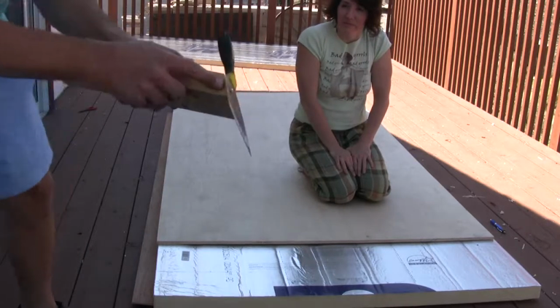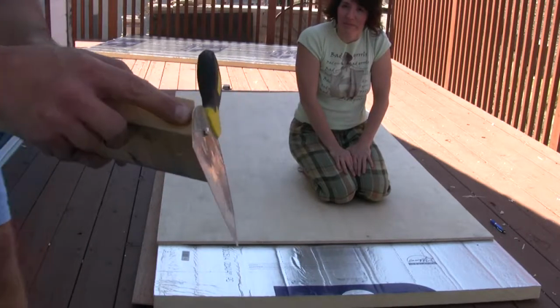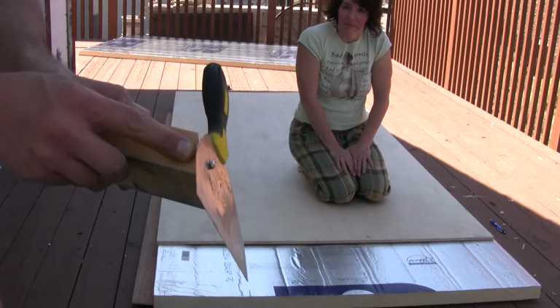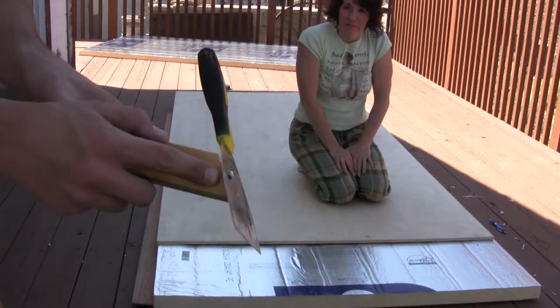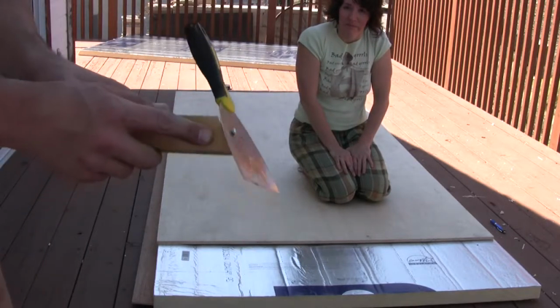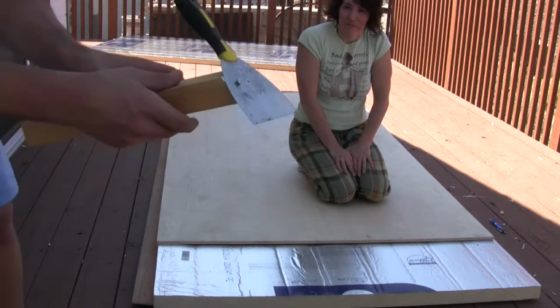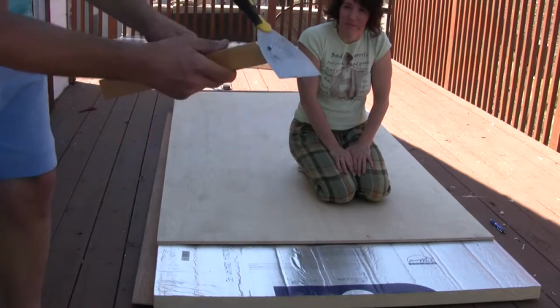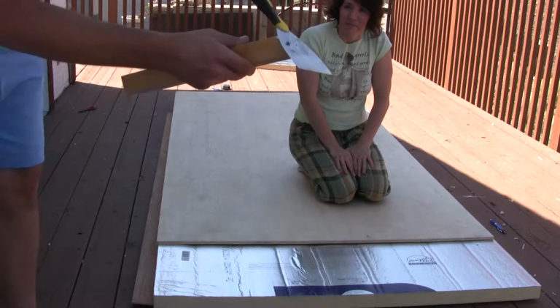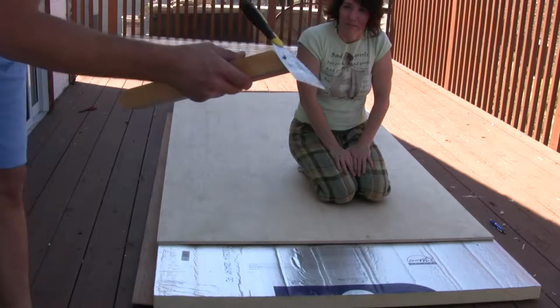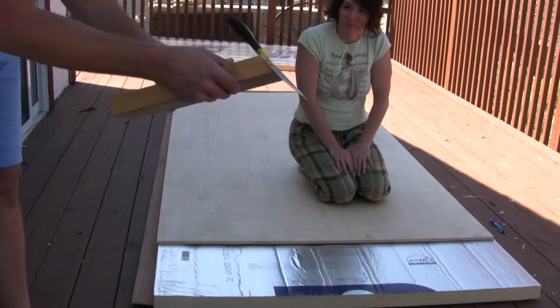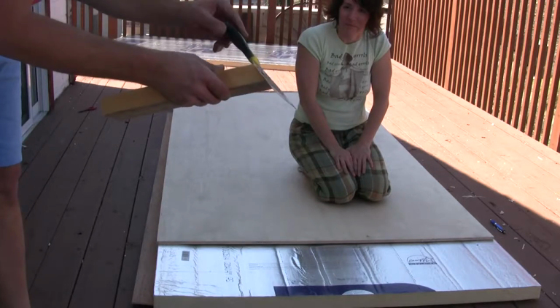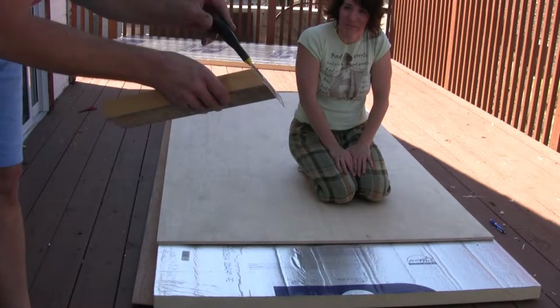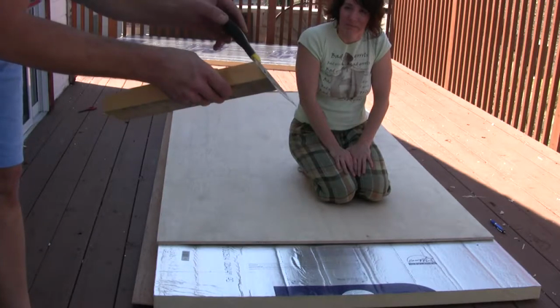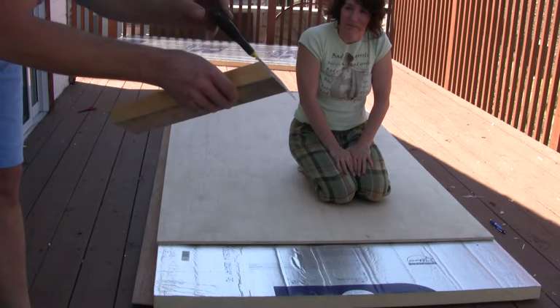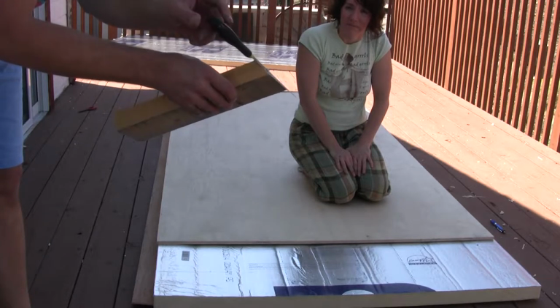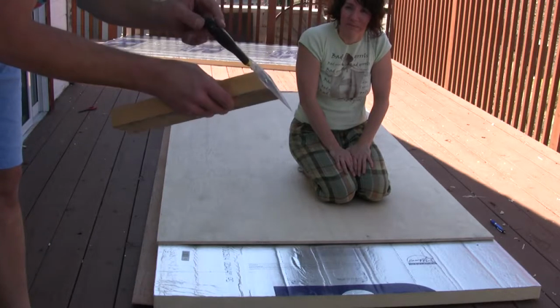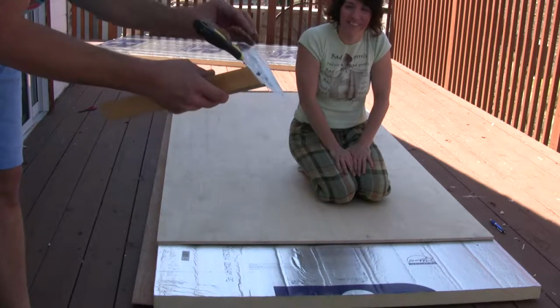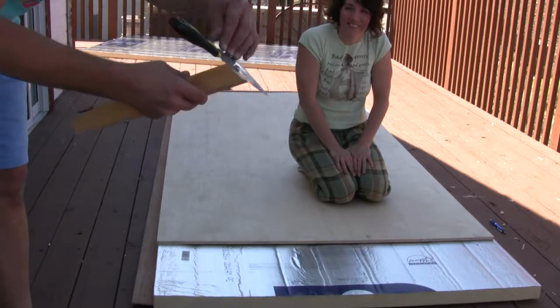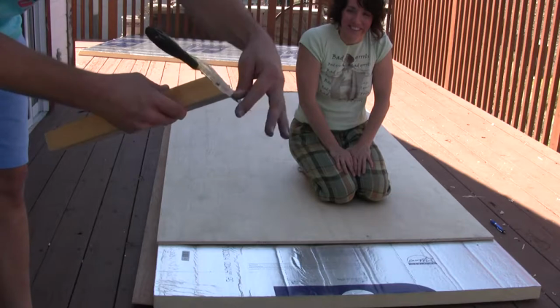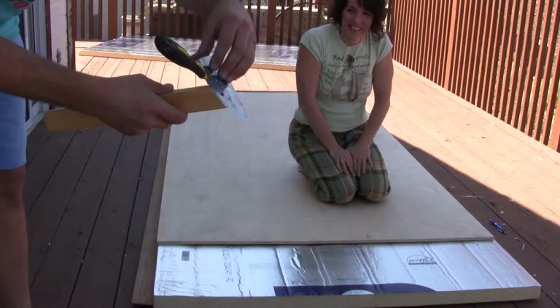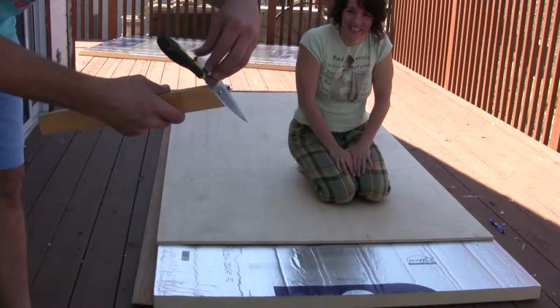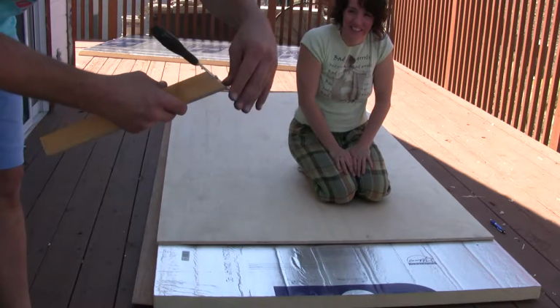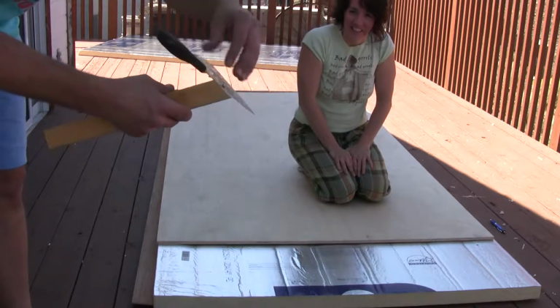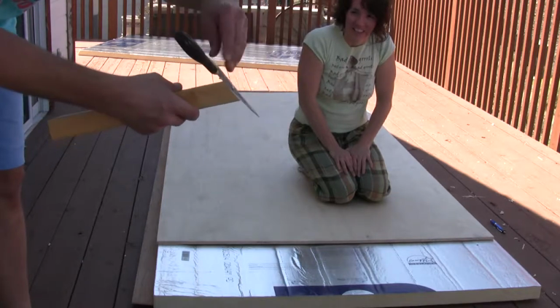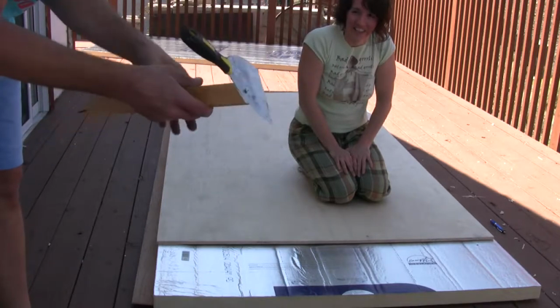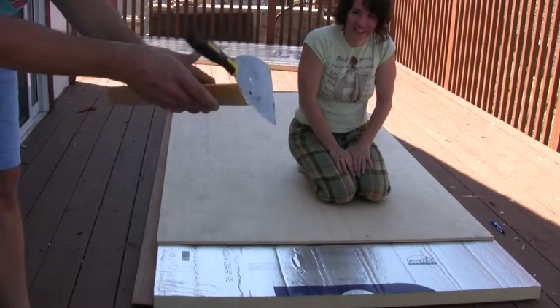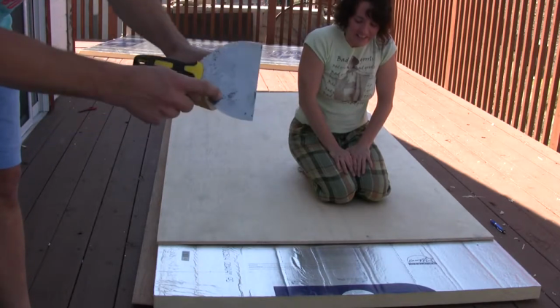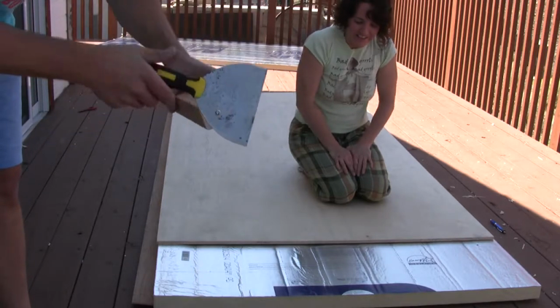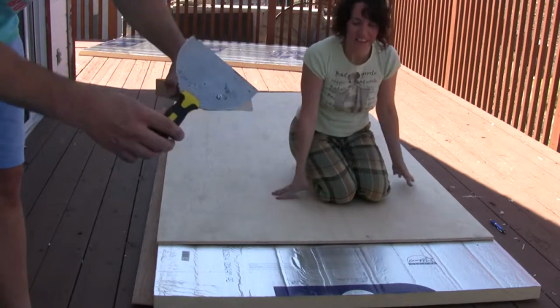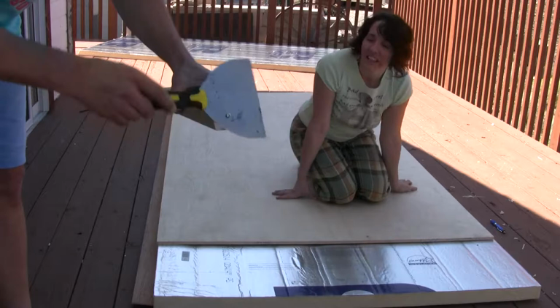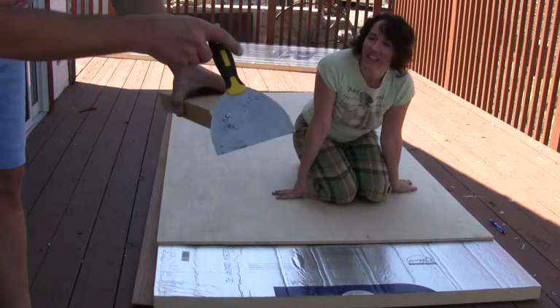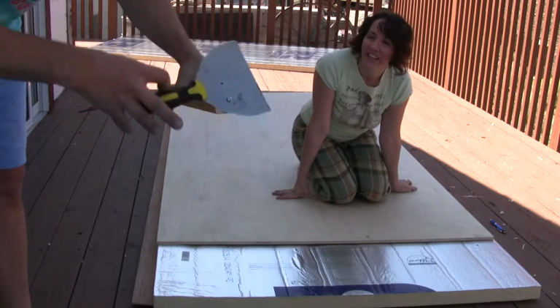I'm sure you can see that — I'll show this to you later. We're trying to get going here before the sun gets too hot because it gets hot here in Reno. Both edges have been sharpened with a simple little Dremel tool. One screw to allow it to pivot.